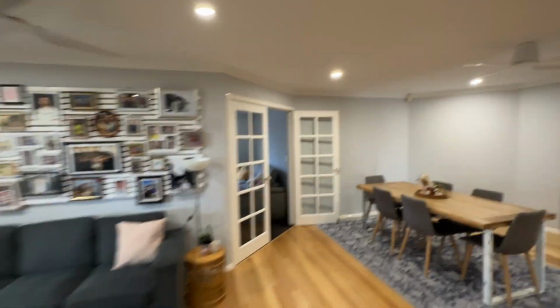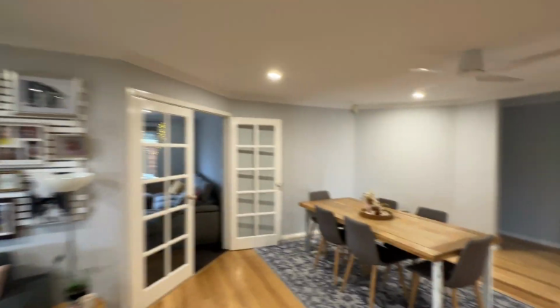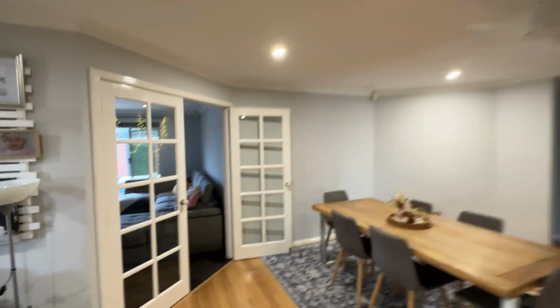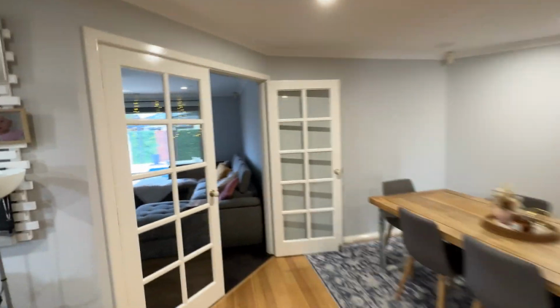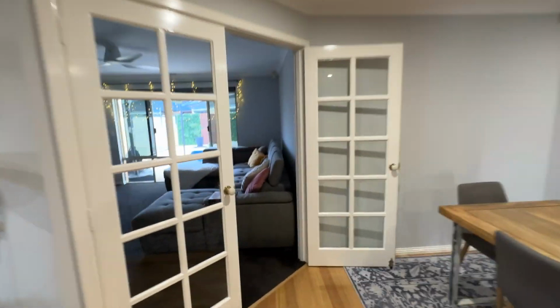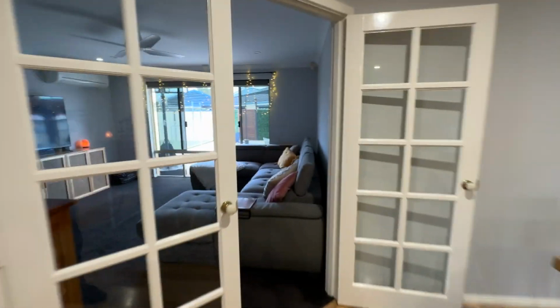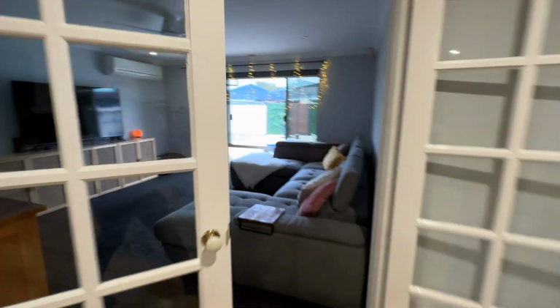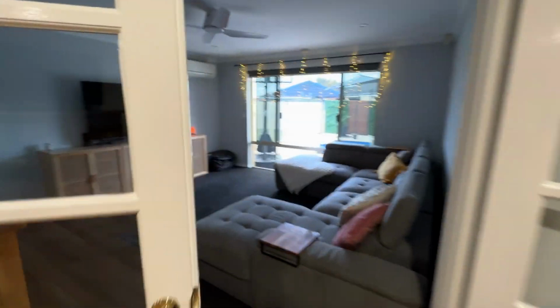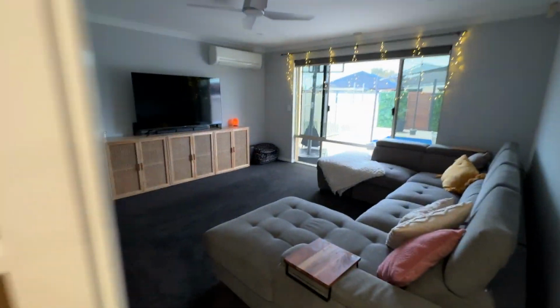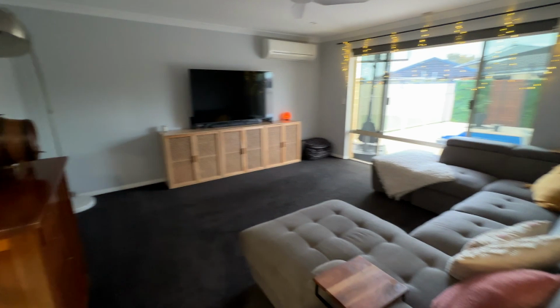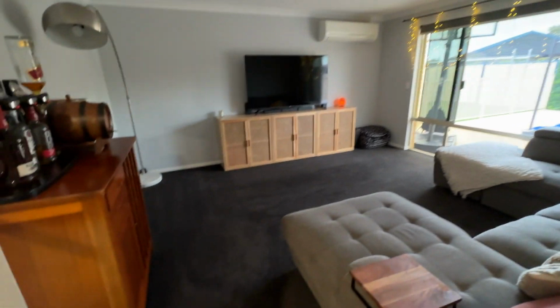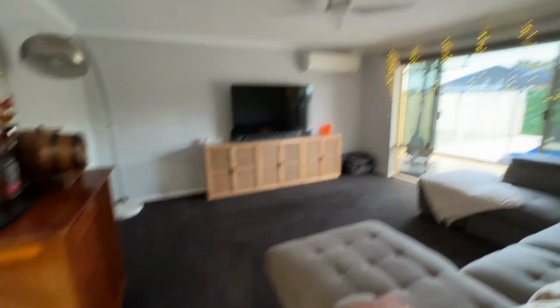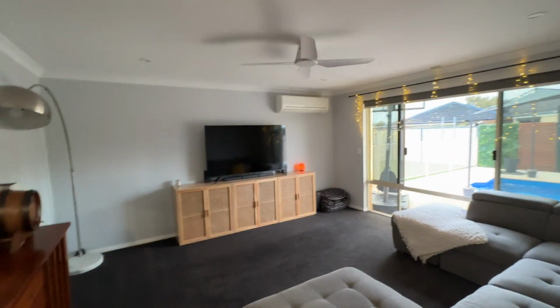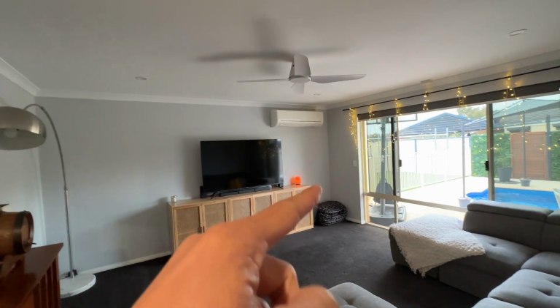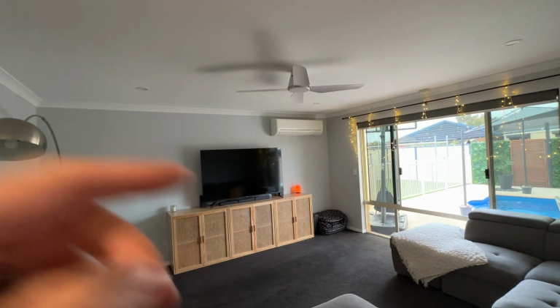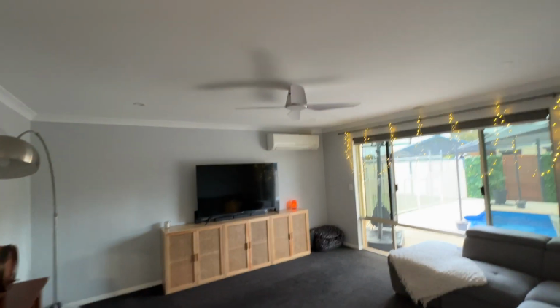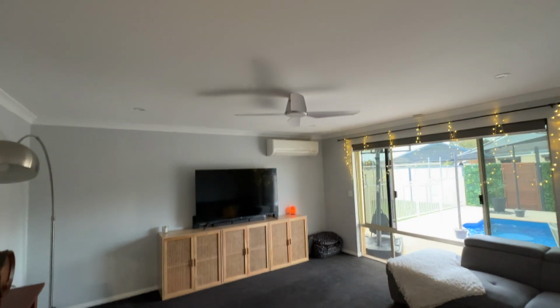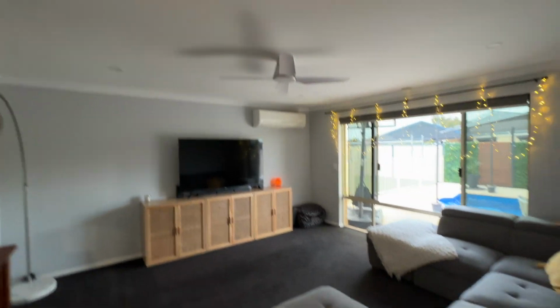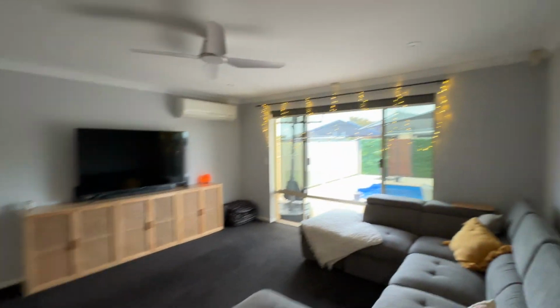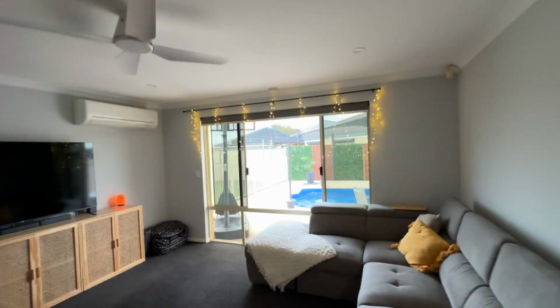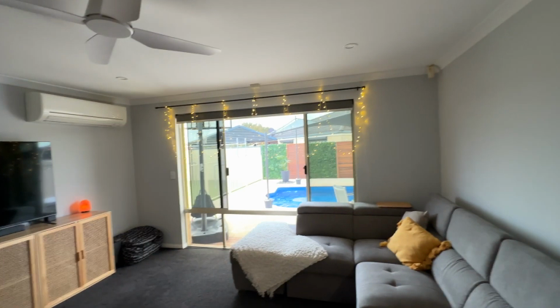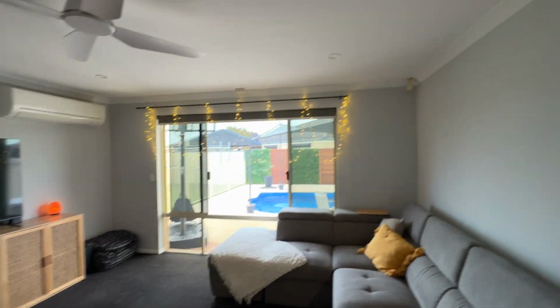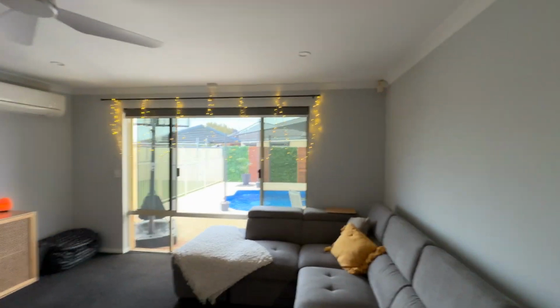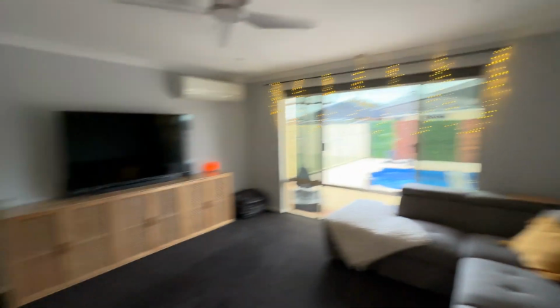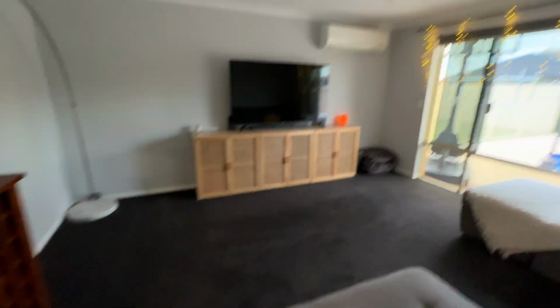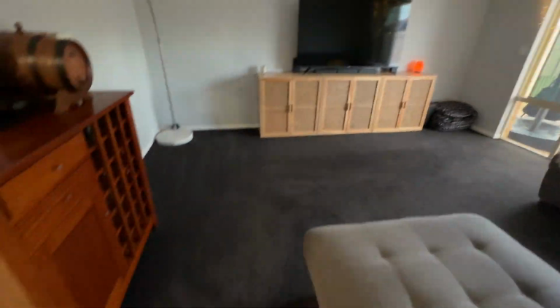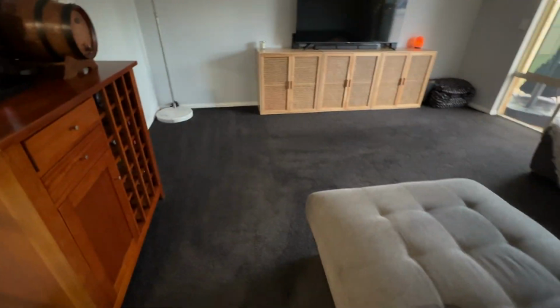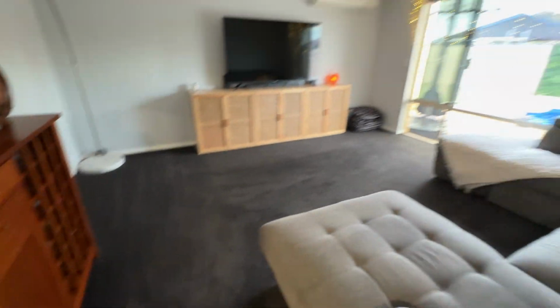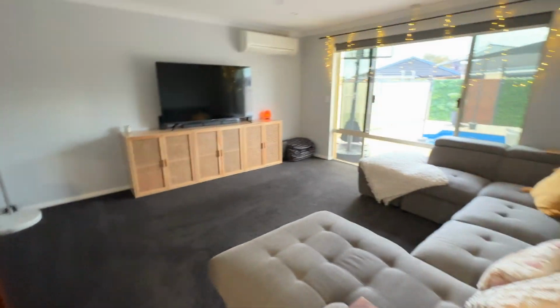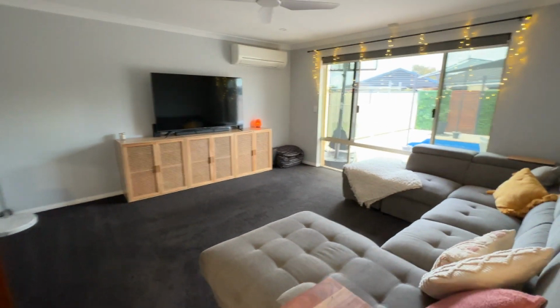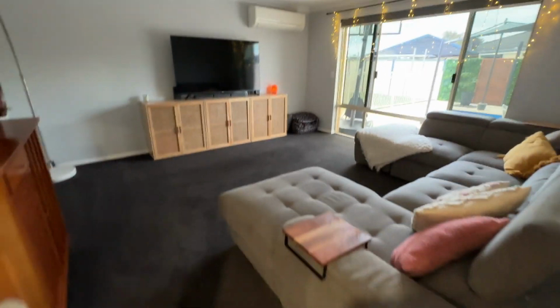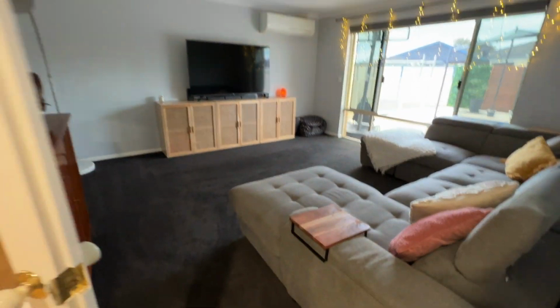Down lights through the house. Theatre room to the back with split system aircon and ceiling fan. View out to the pool. Carpet's in really good condition — this is a big room as well.